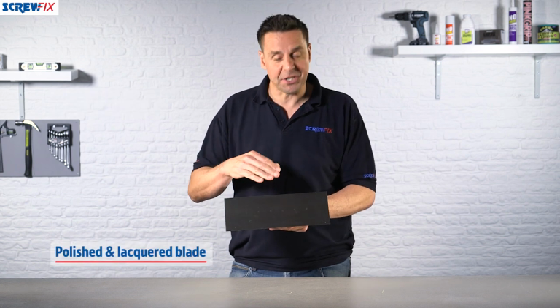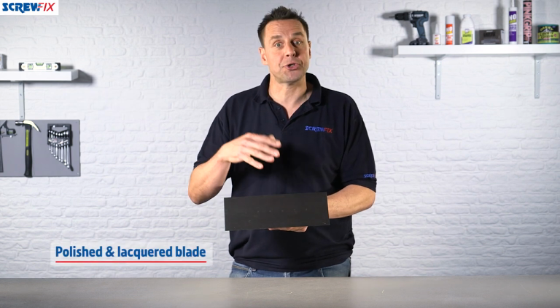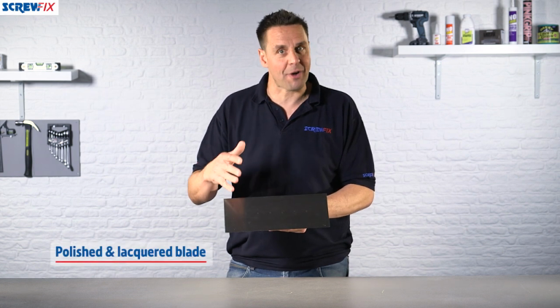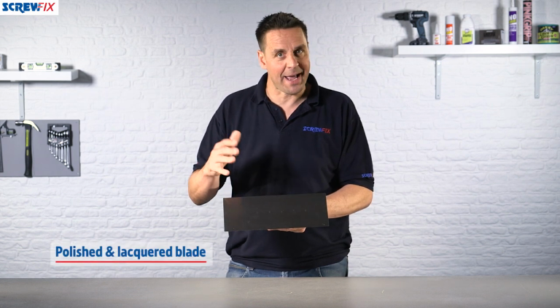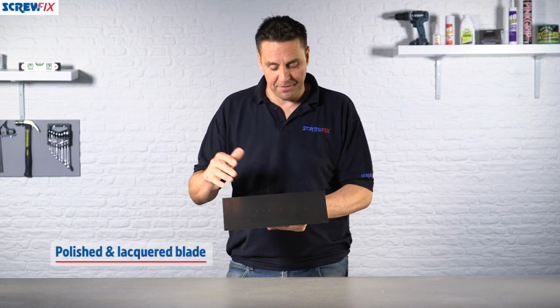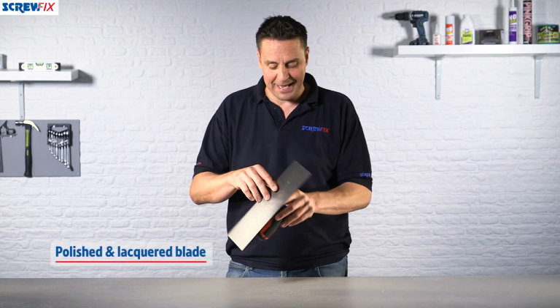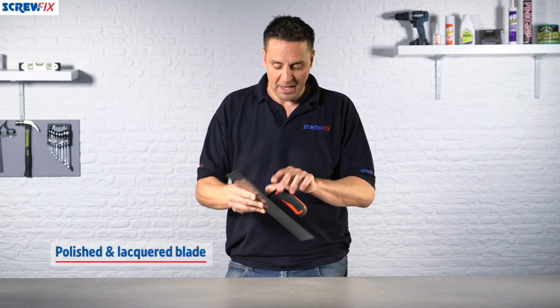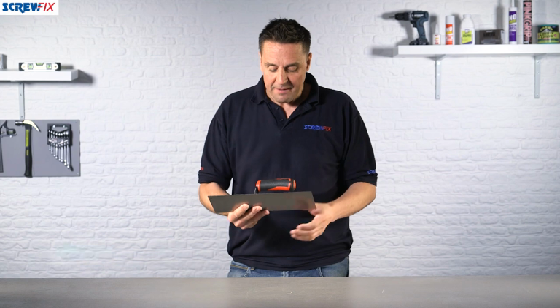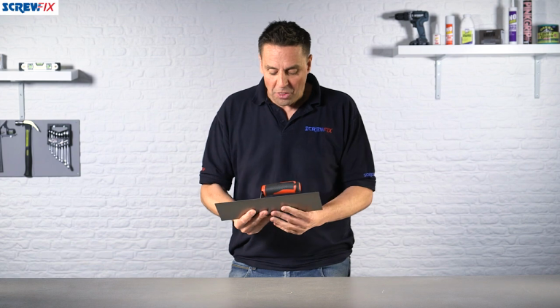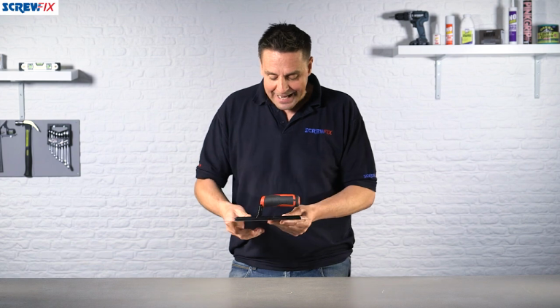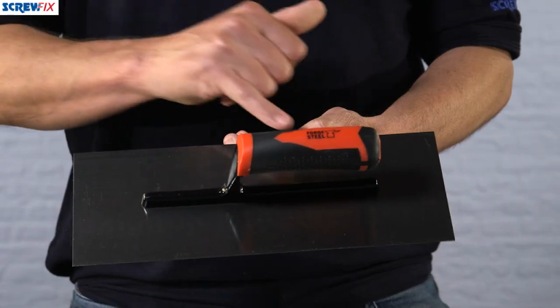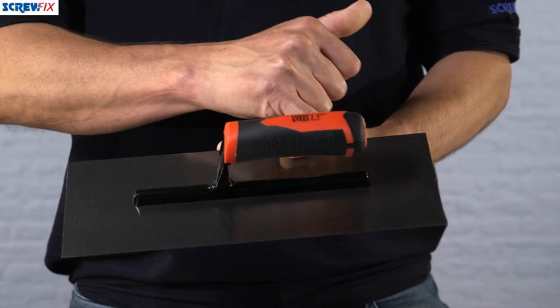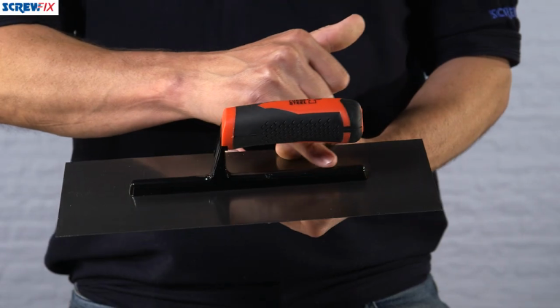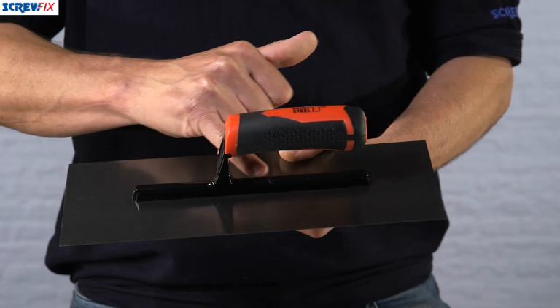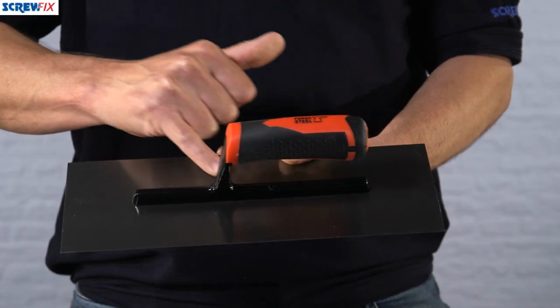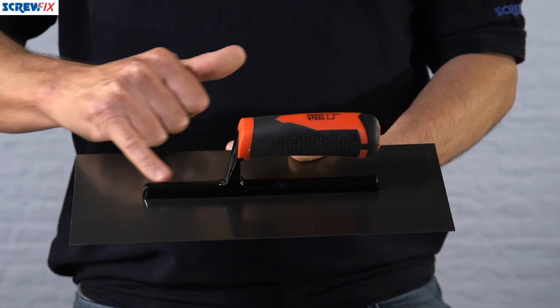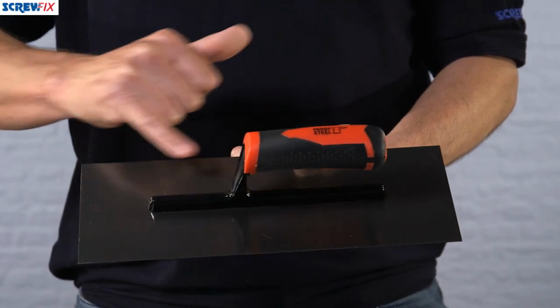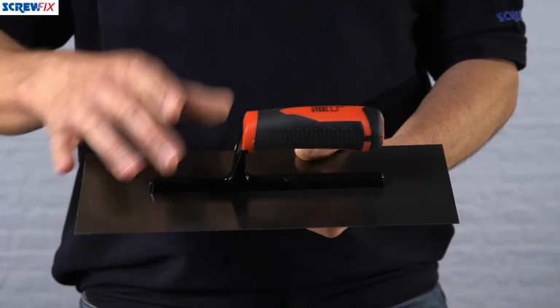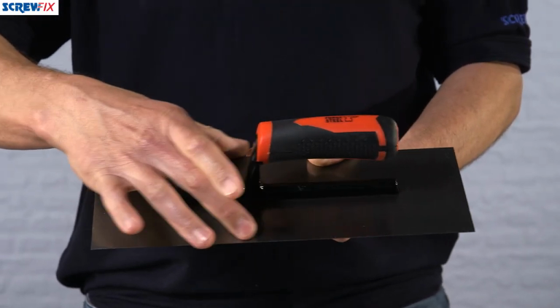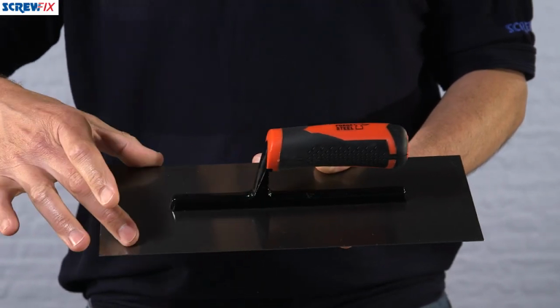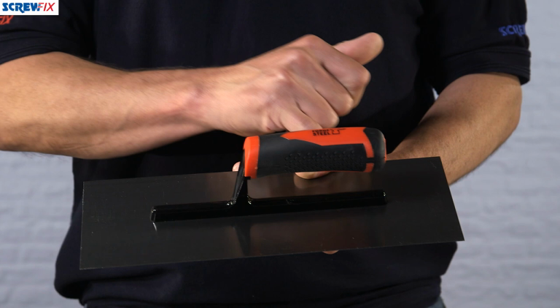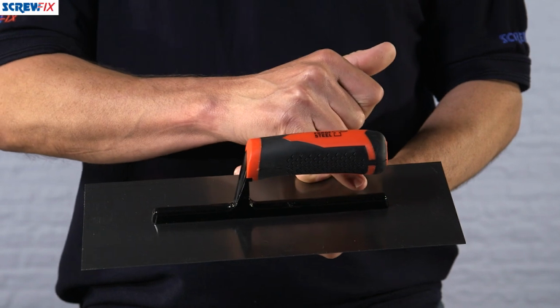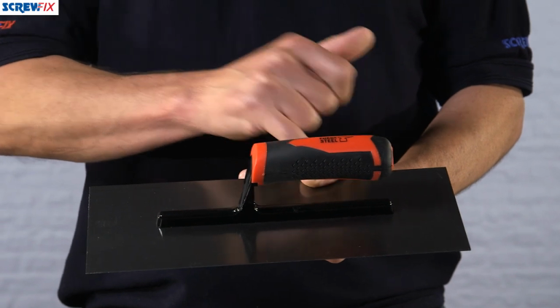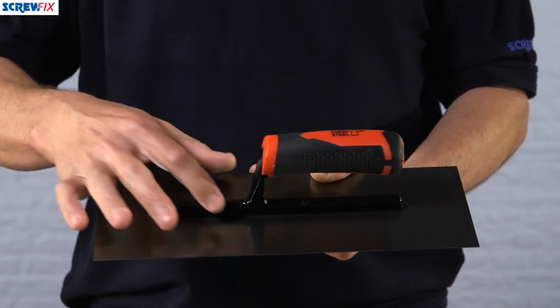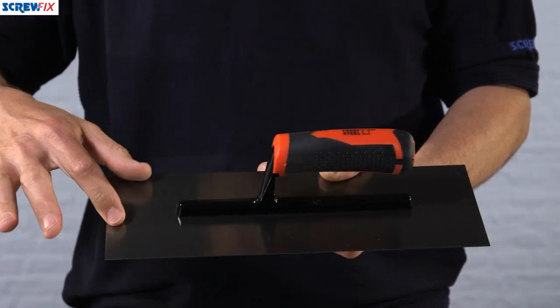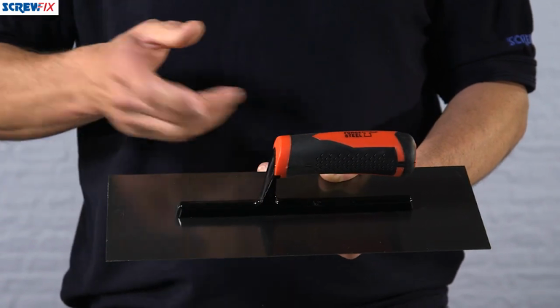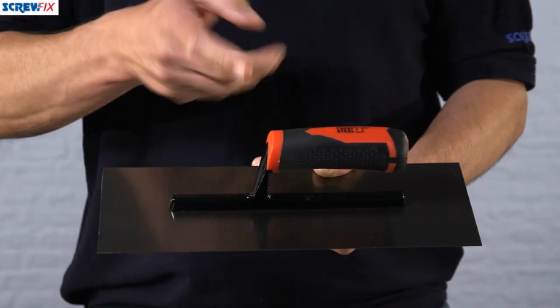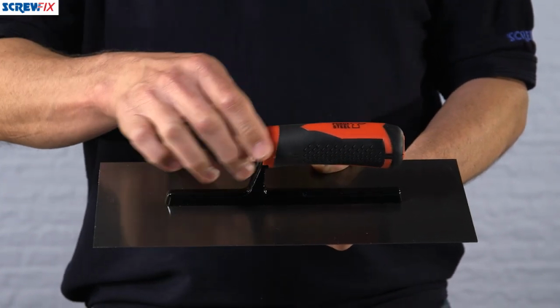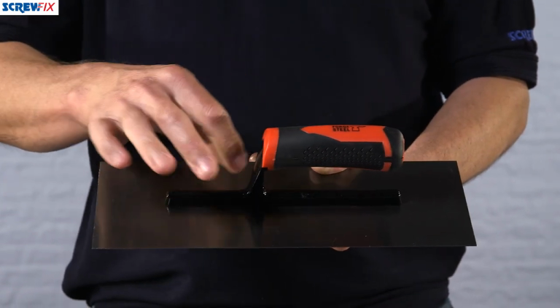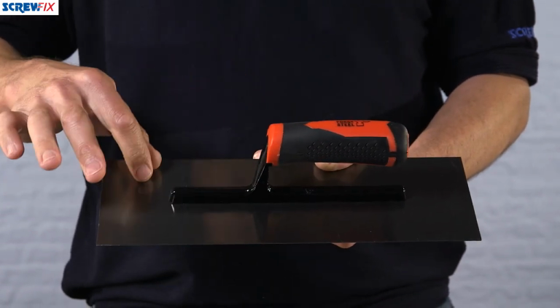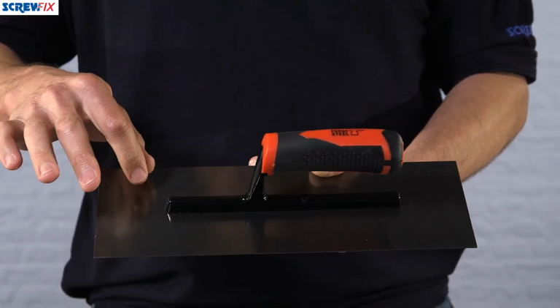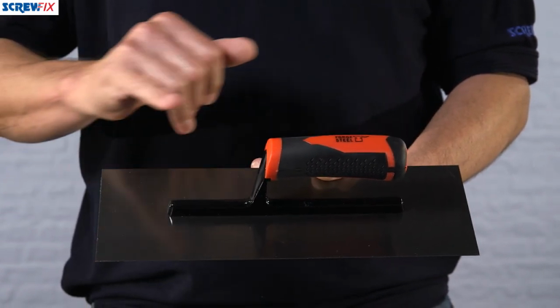so it's ready to use straight away out of the pack. If you look on the back here you can see a rib, and this is actually welded onto the blade, which gives it its rigidity and also joins the handle to the rest of the trowel.